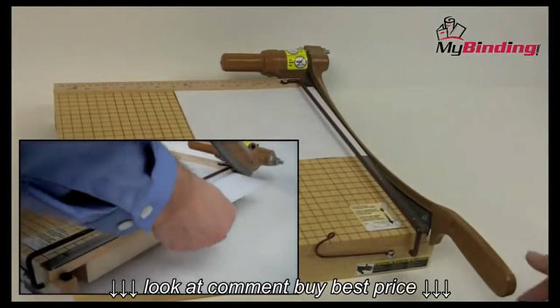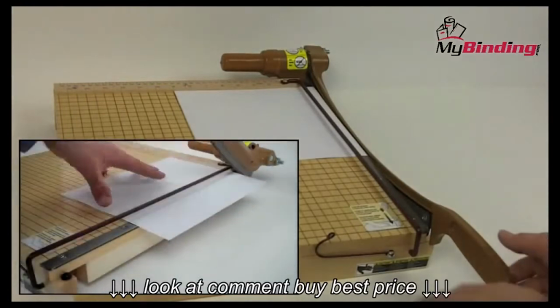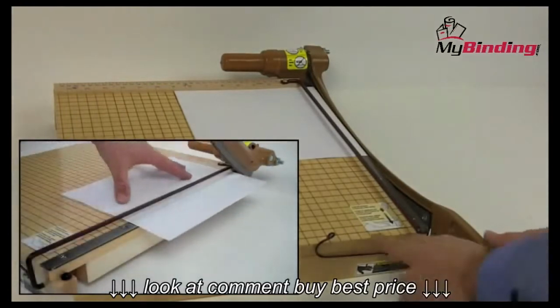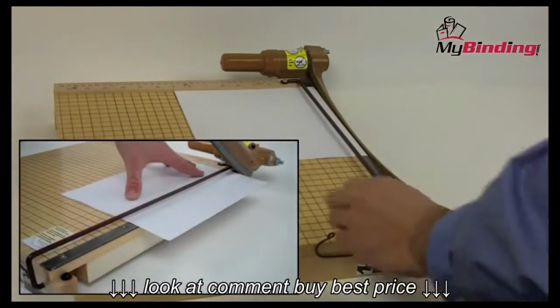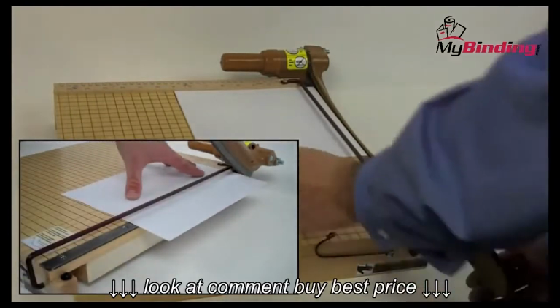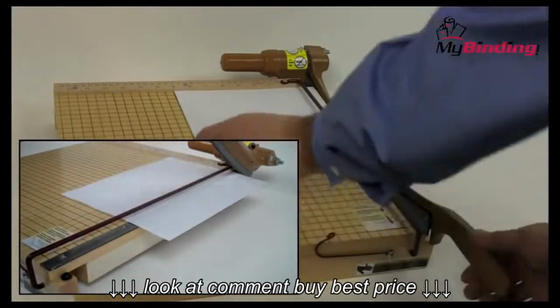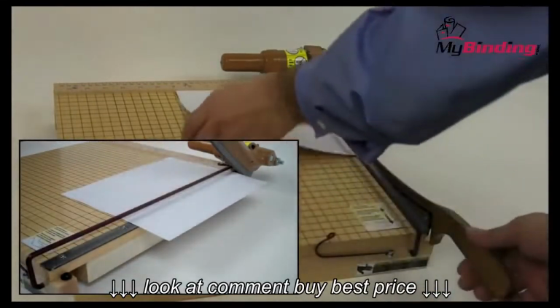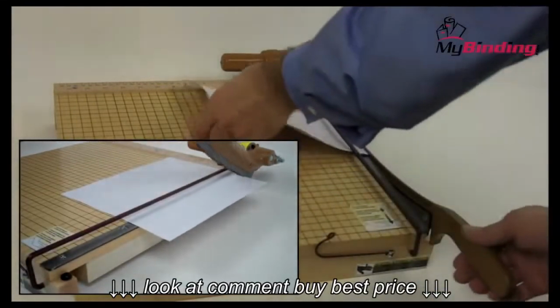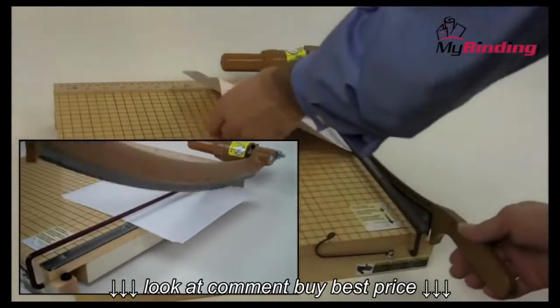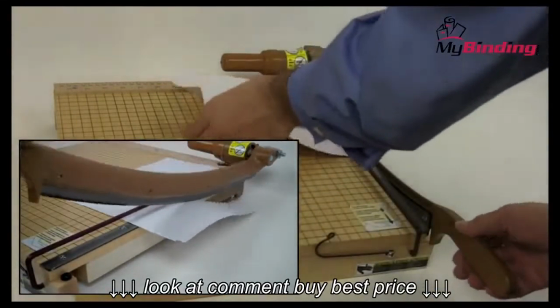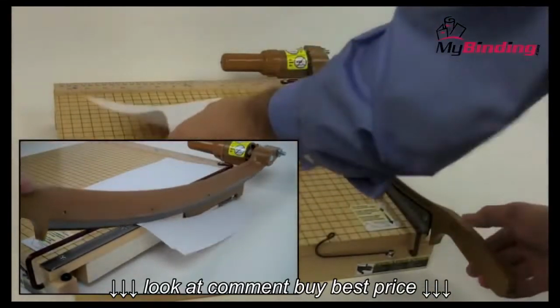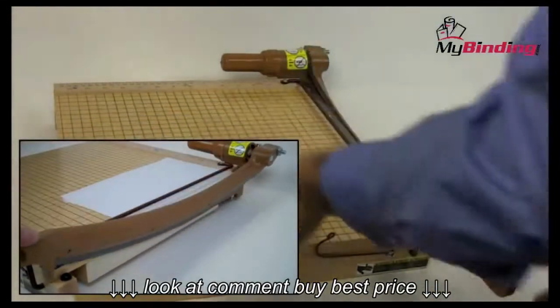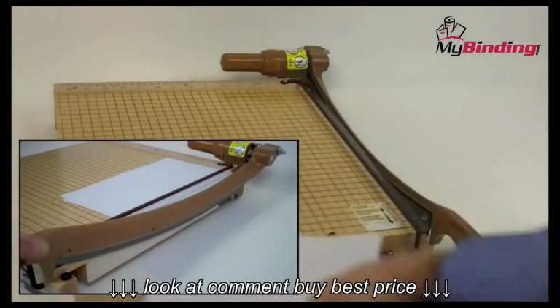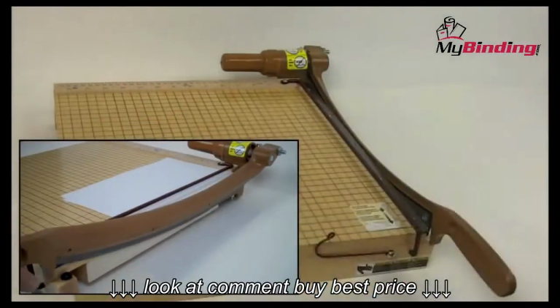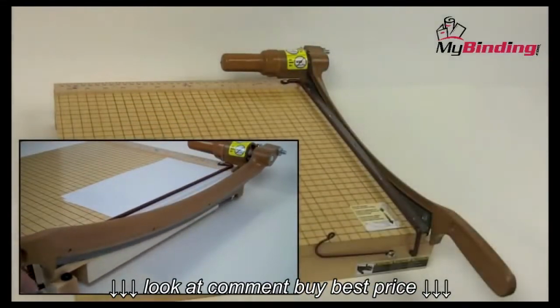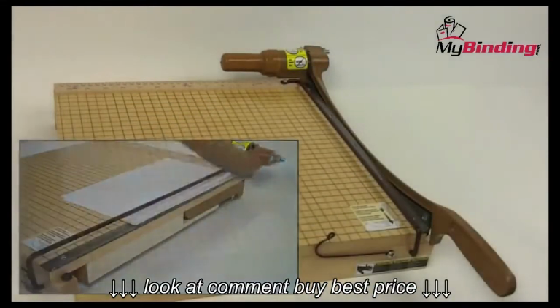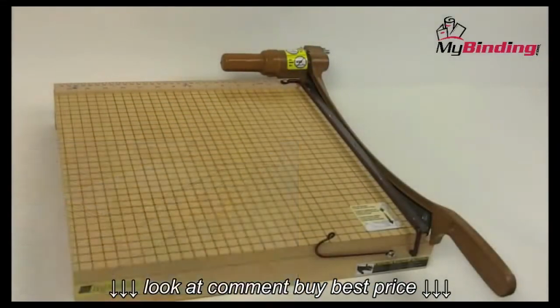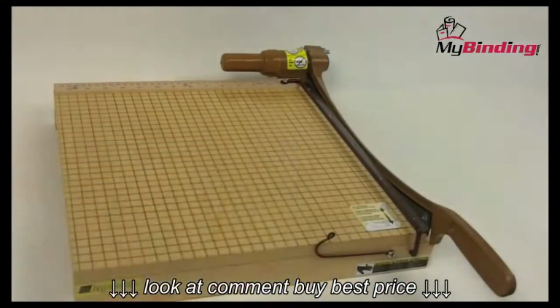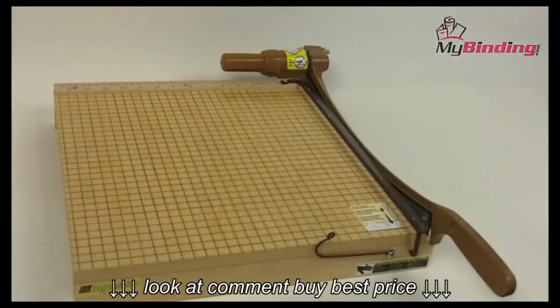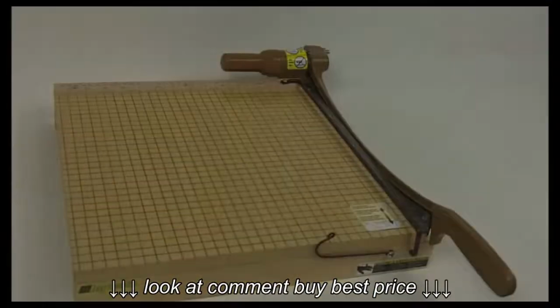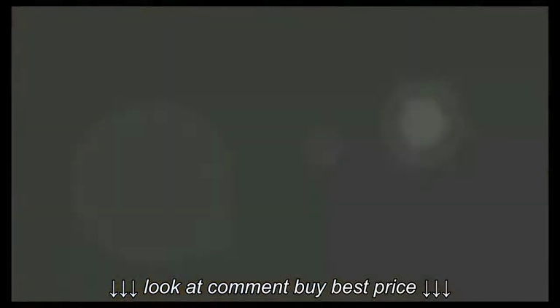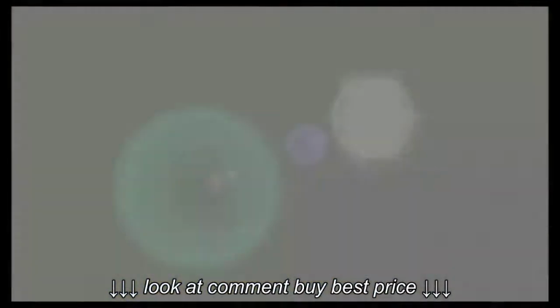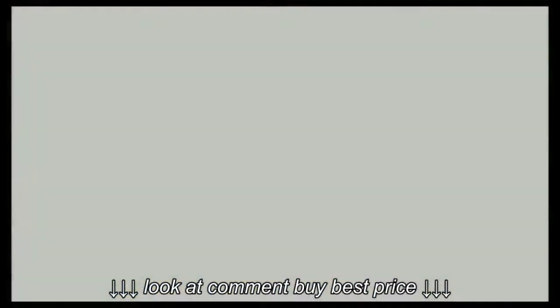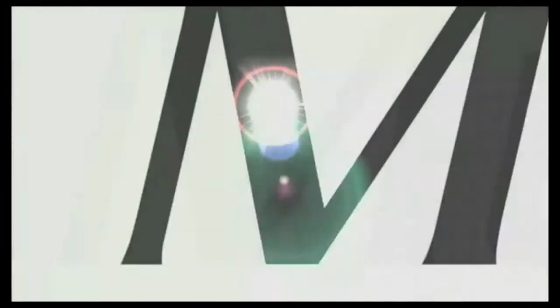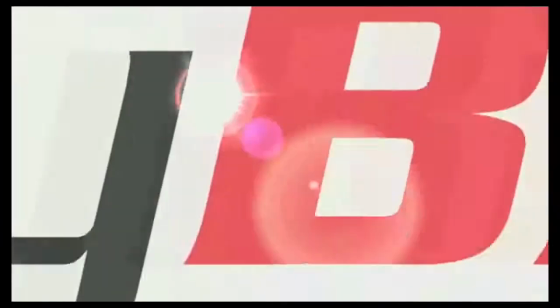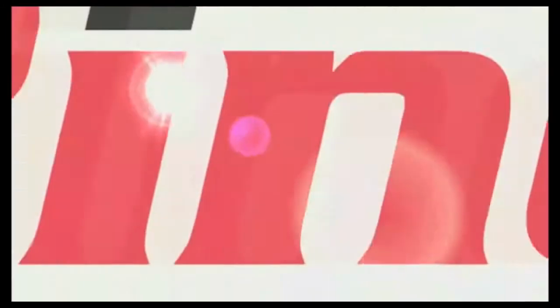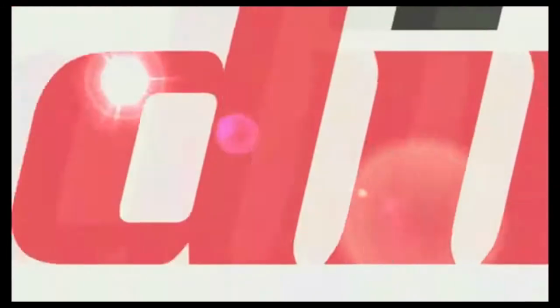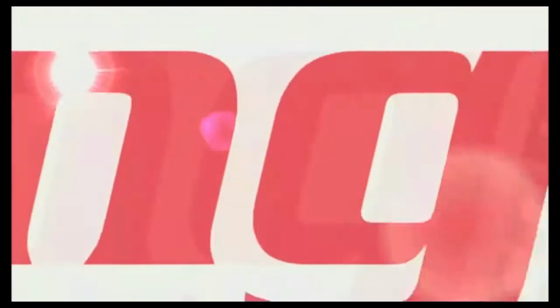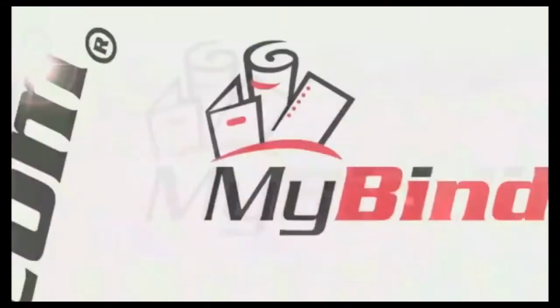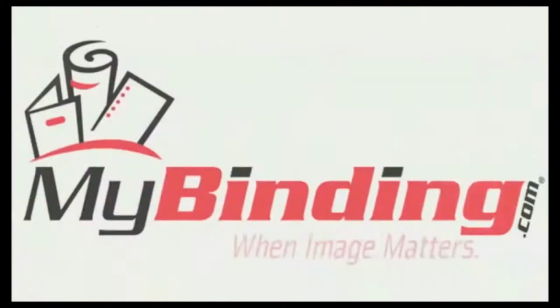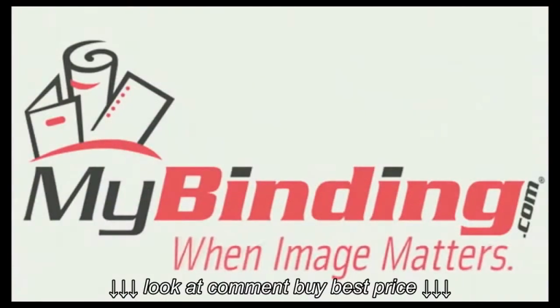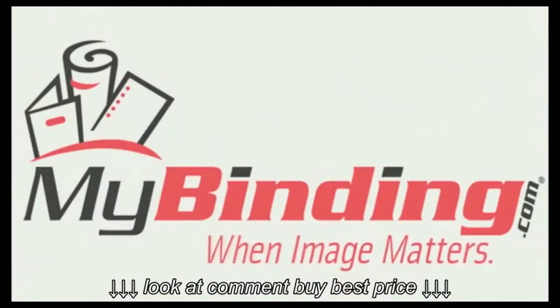At well under $150, the Swingline Ingento is a good find. For more demos and reviews of this product and many others, check out MyBinding.com.